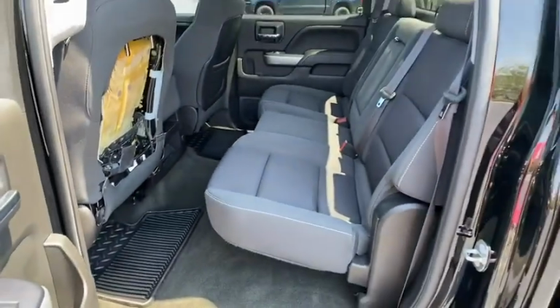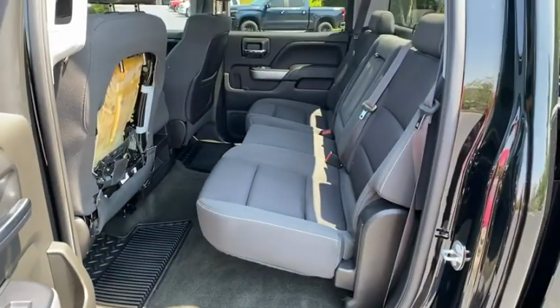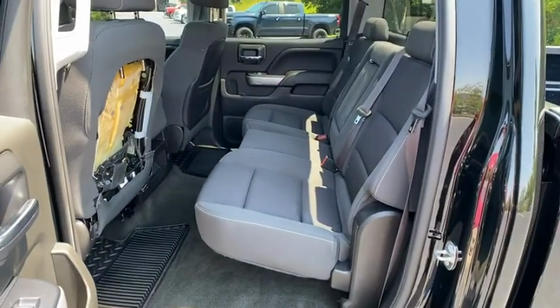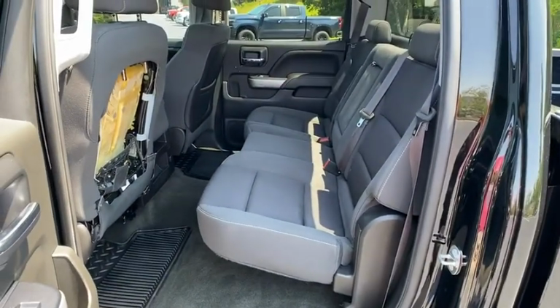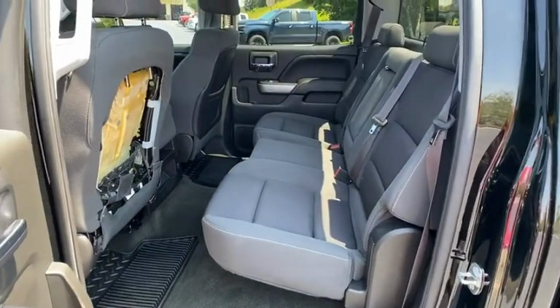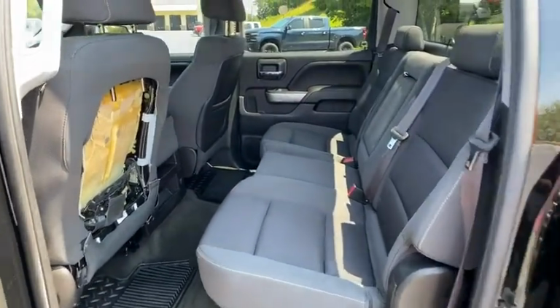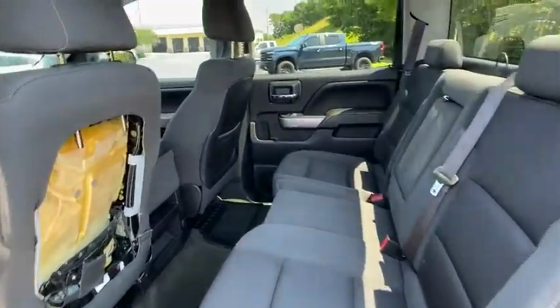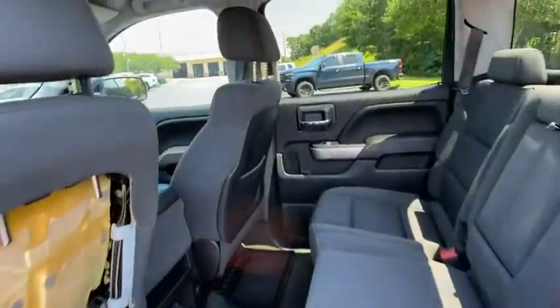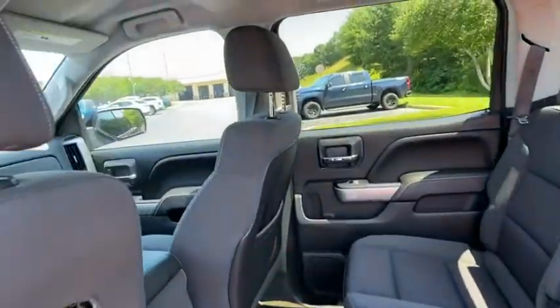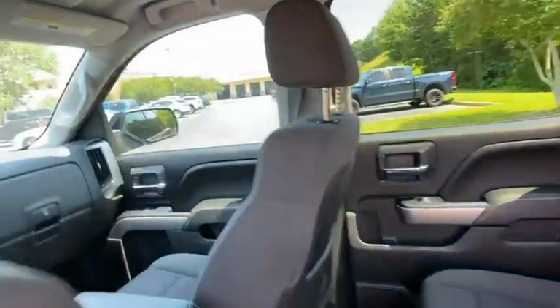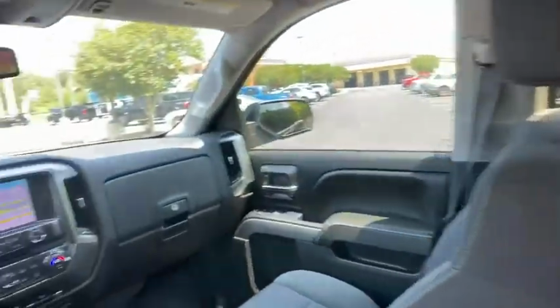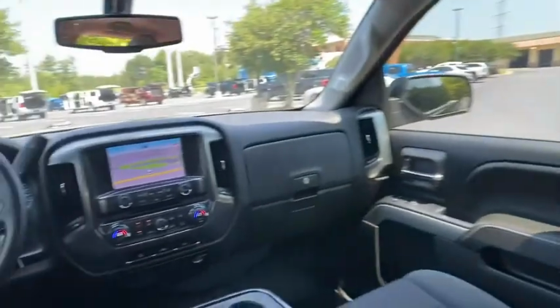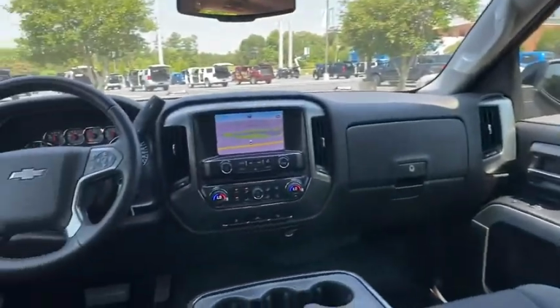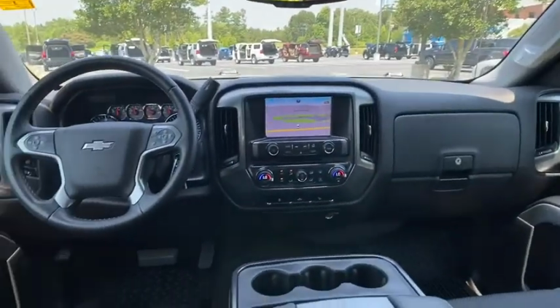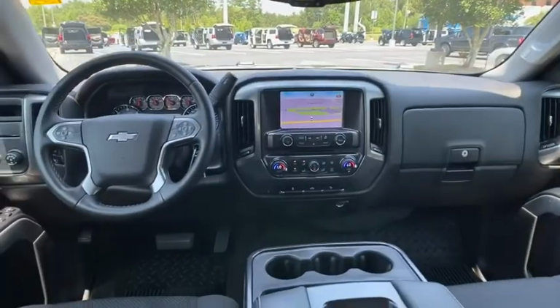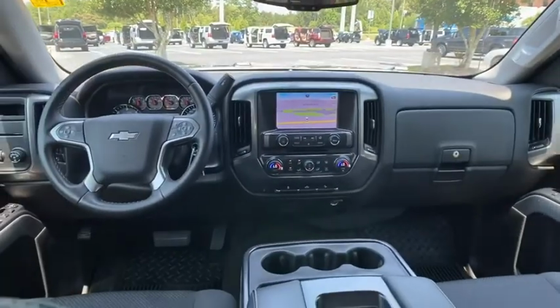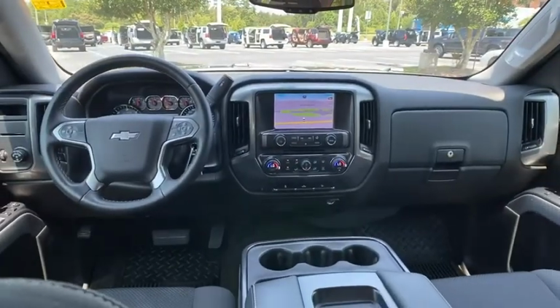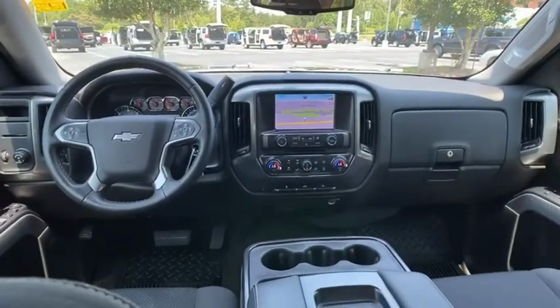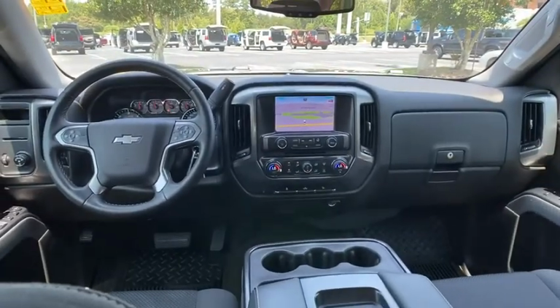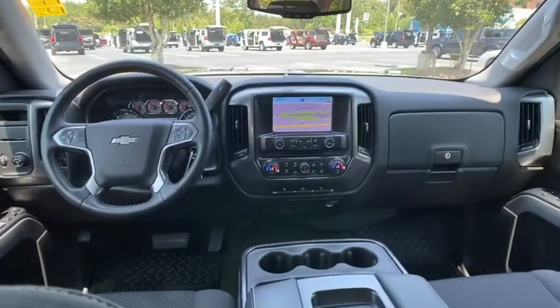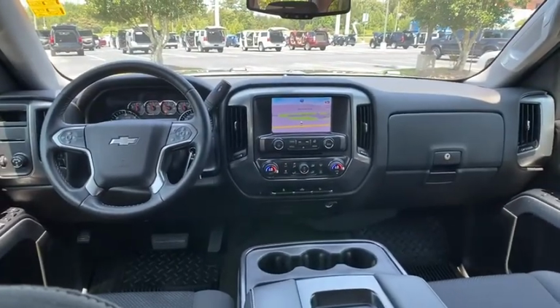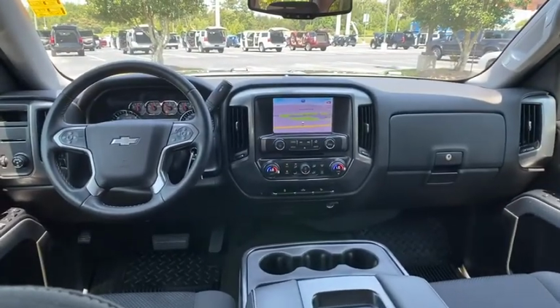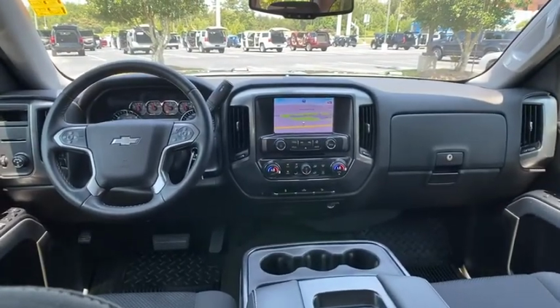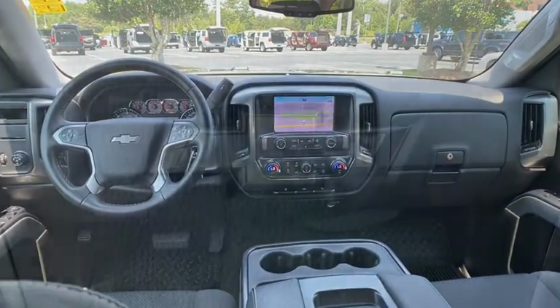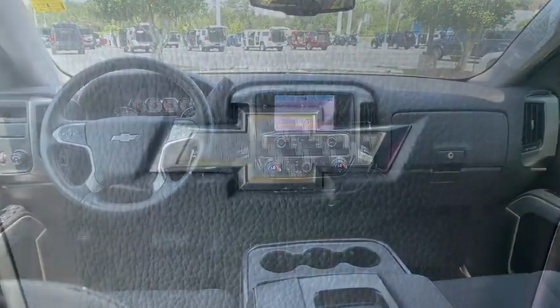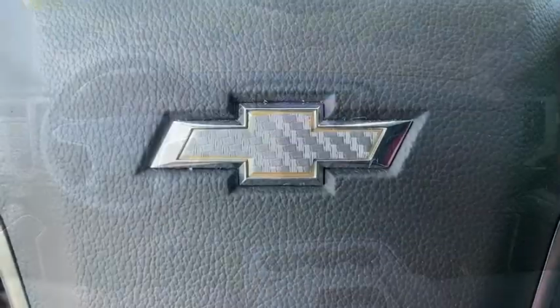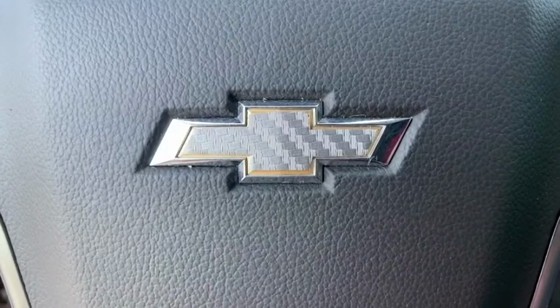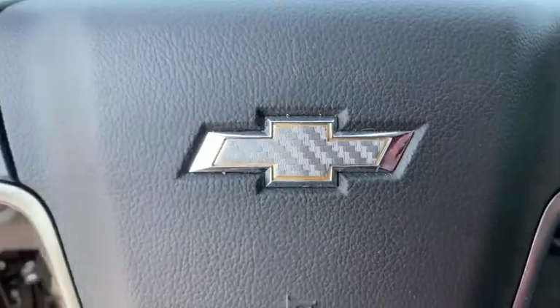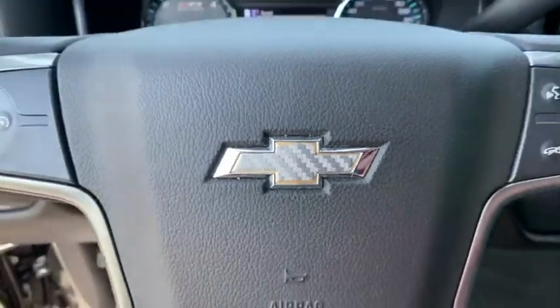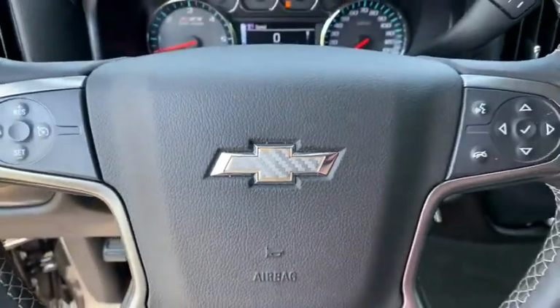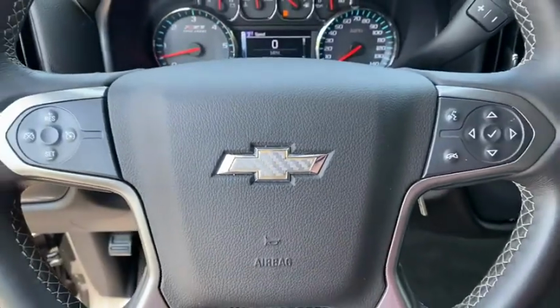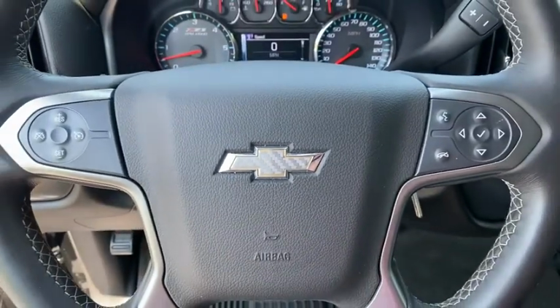Leather-wrapped steering wheel, power steering, adjustable steering wheel, aluminum wheels, floor mats, four-wheel disc brakes, cruise control, AM-FM stereo radio, power windows.